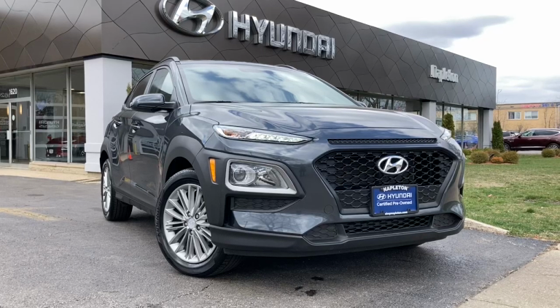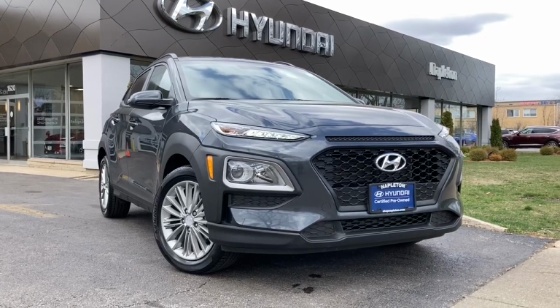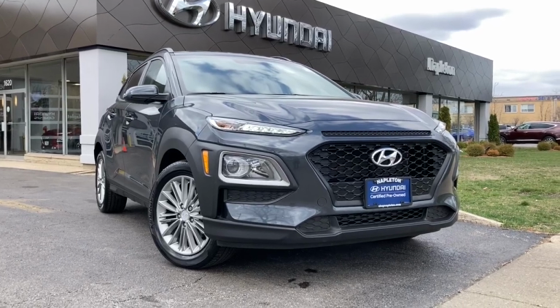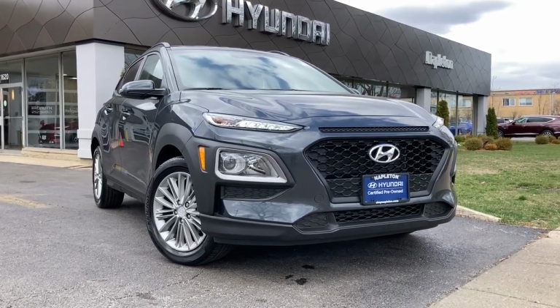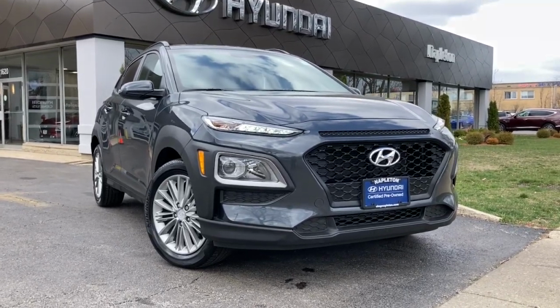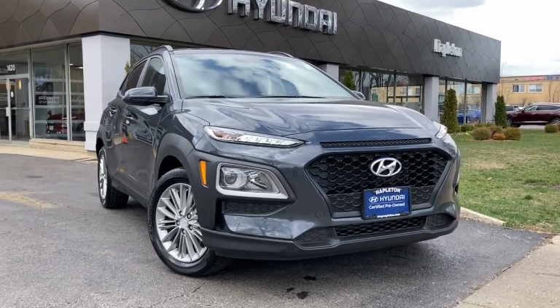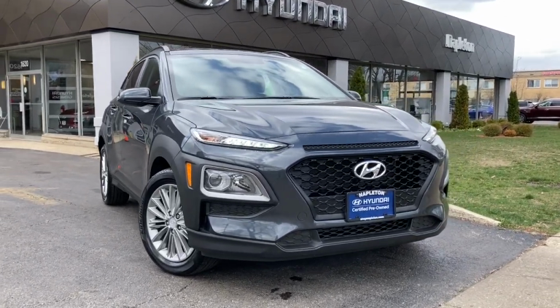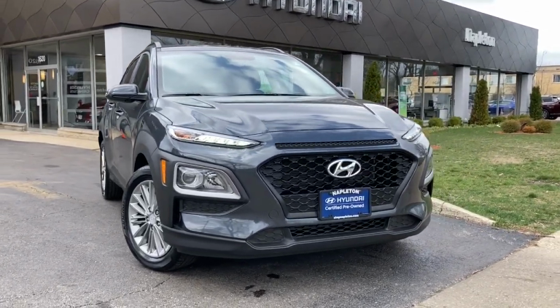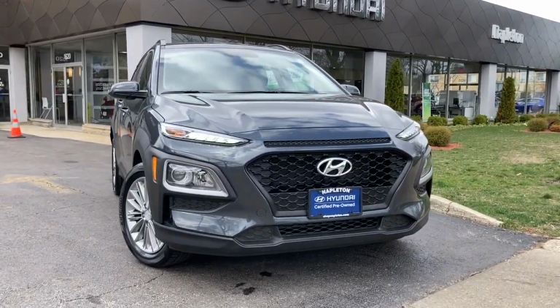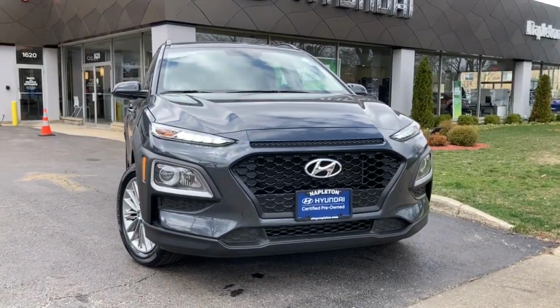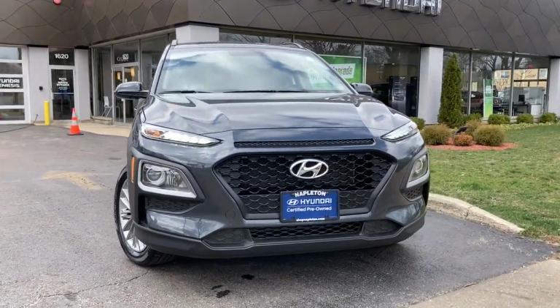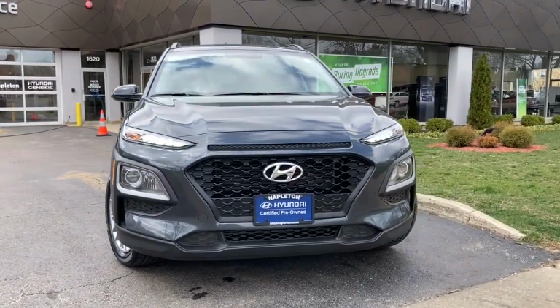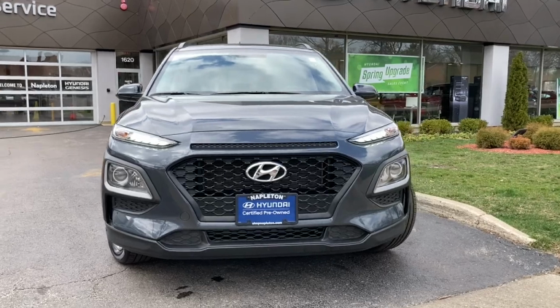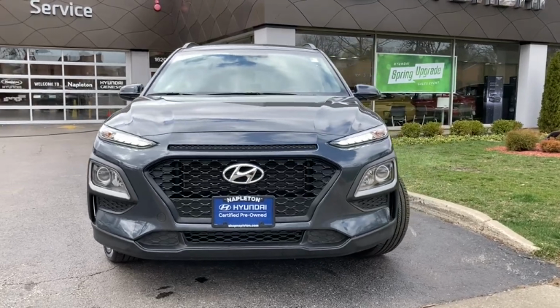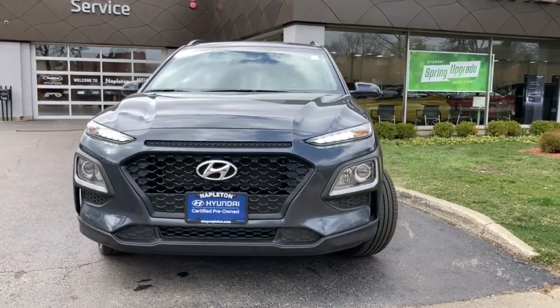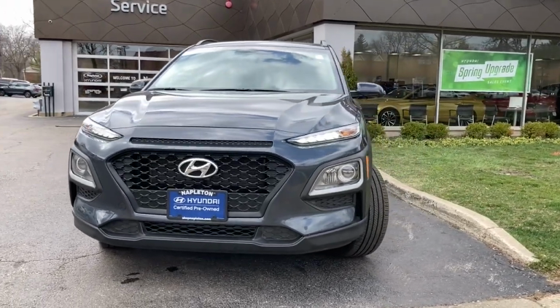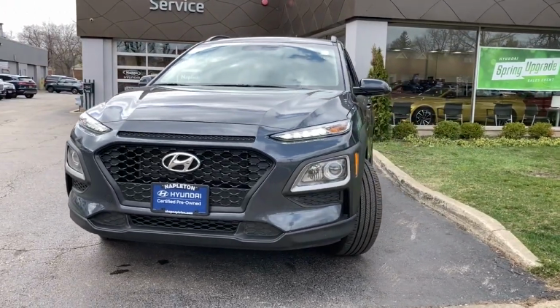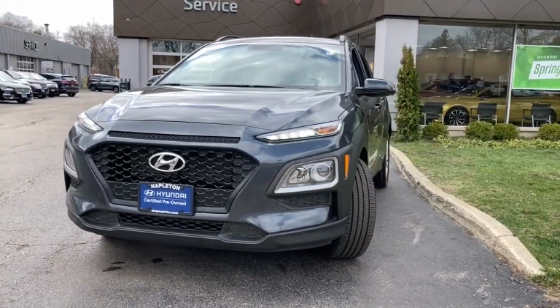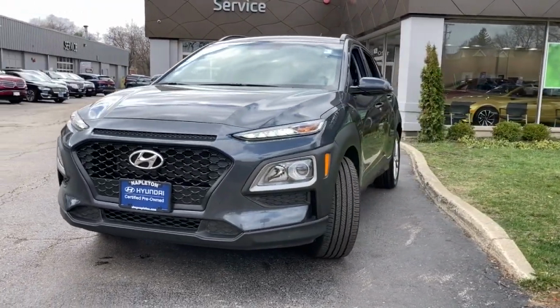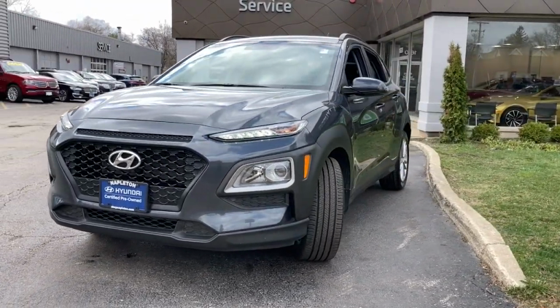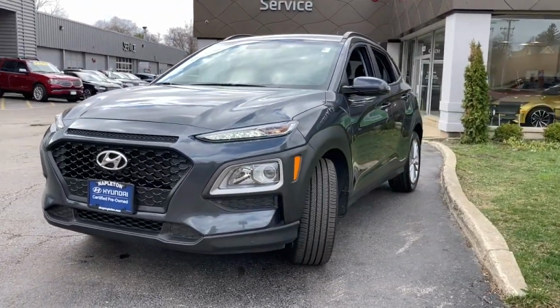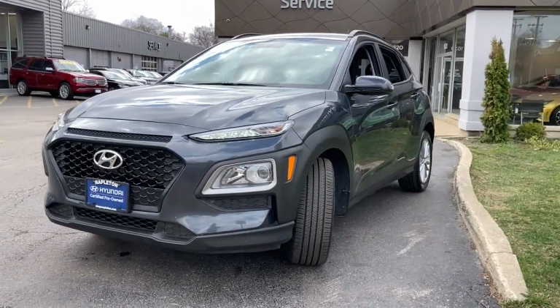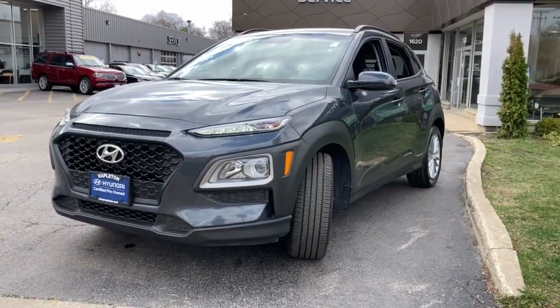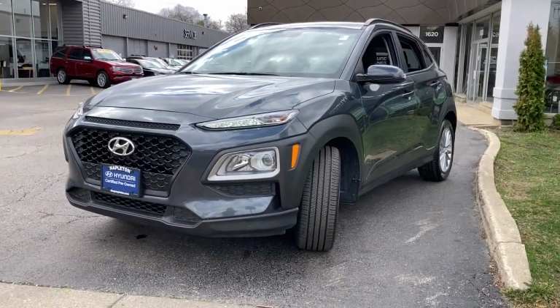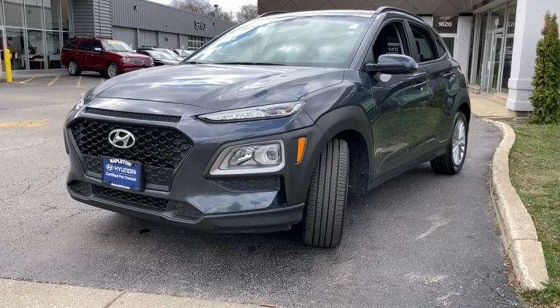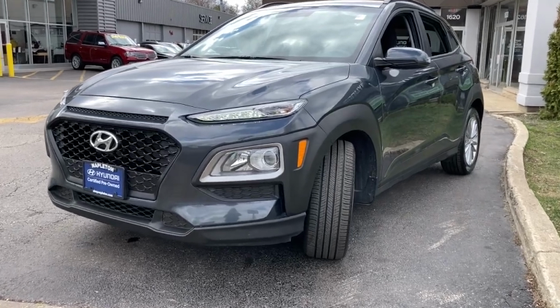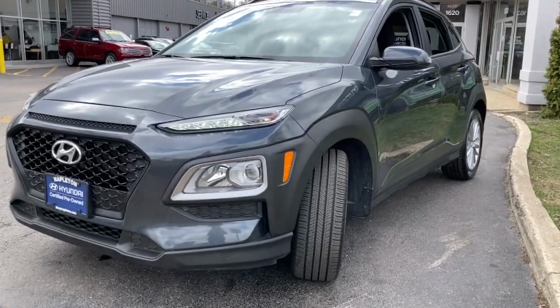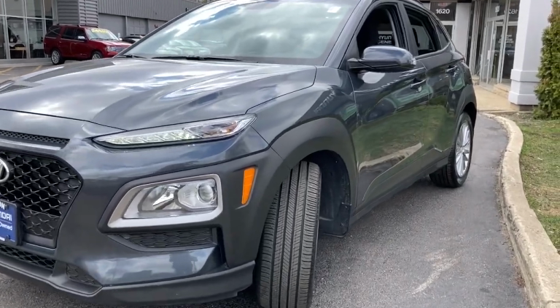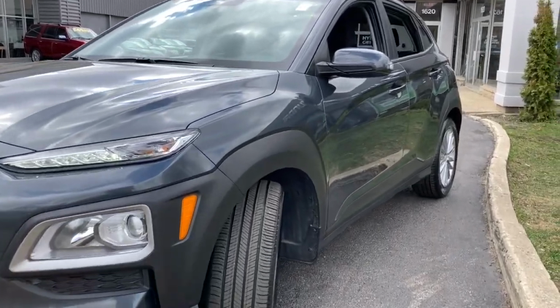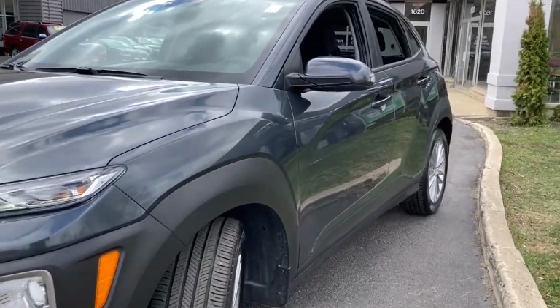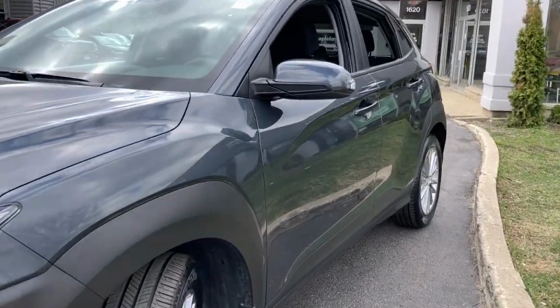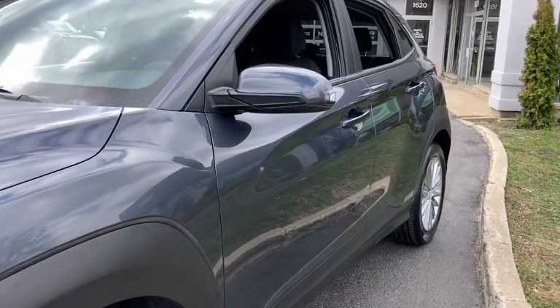Take a moment to check out the 2018 Hyundai Kona. With less than 20,000 miles on the odometer, this vehicle stands out from the rest. Take a closer look at the sophisticated and versatile Kona.